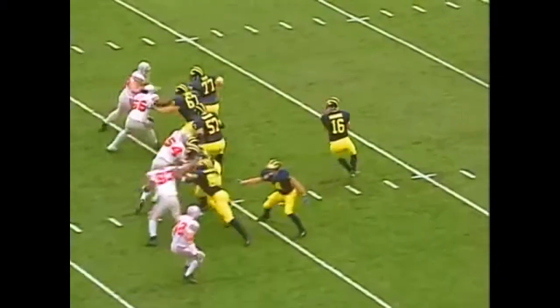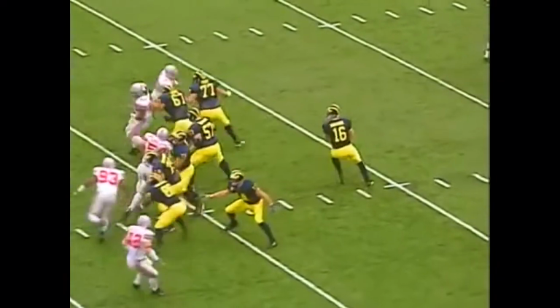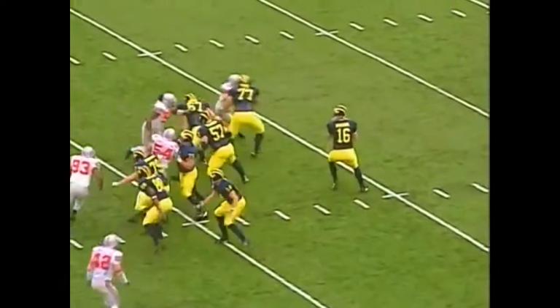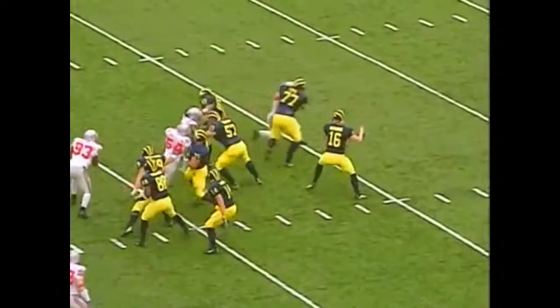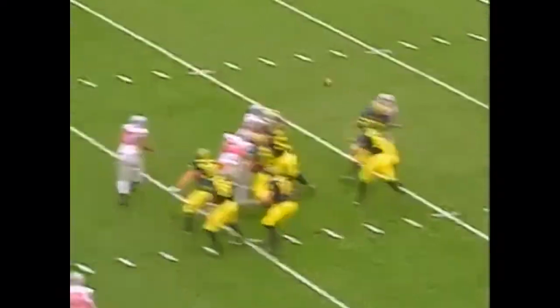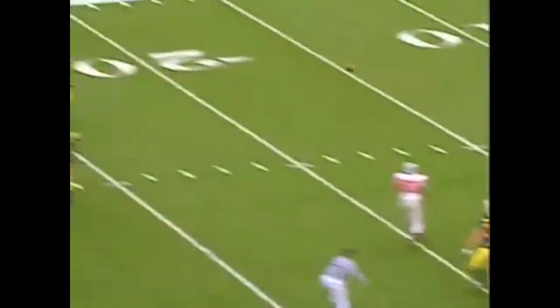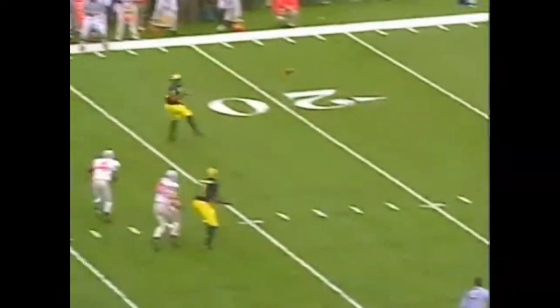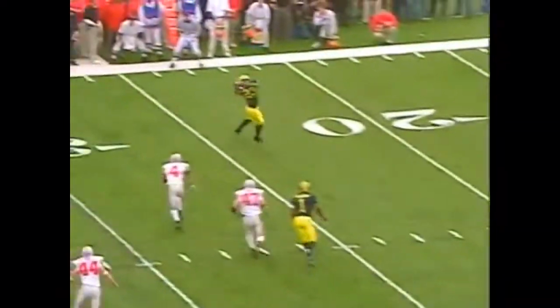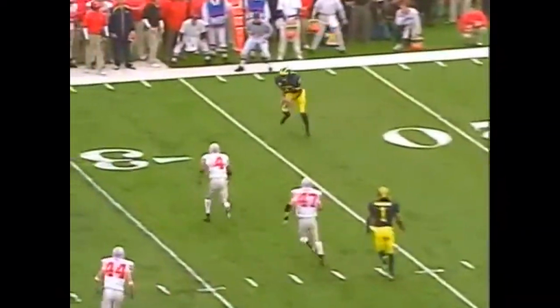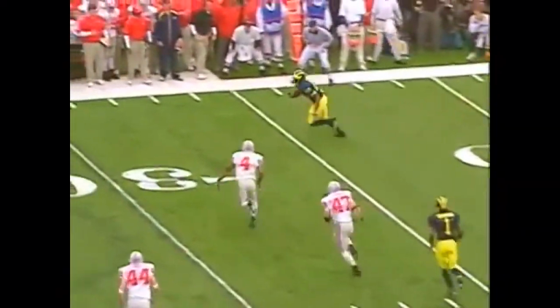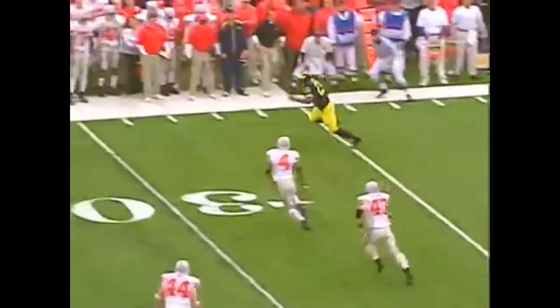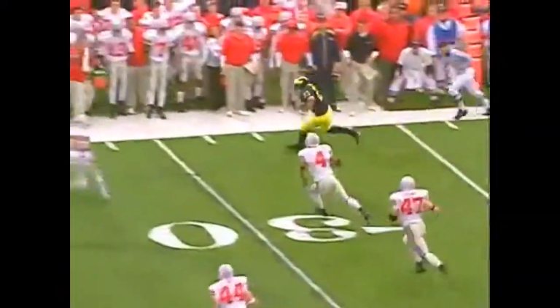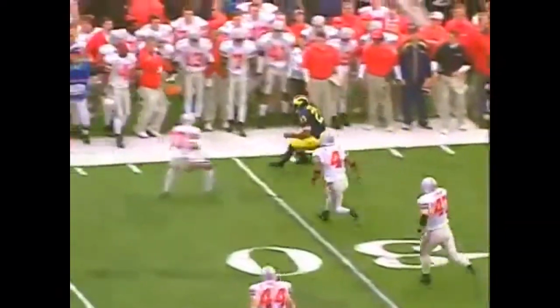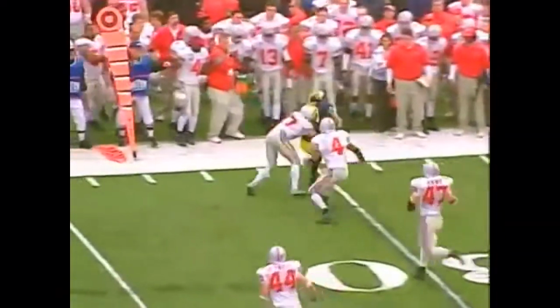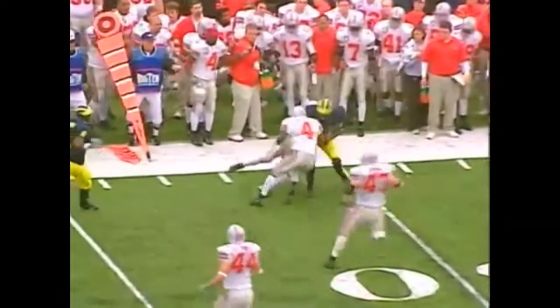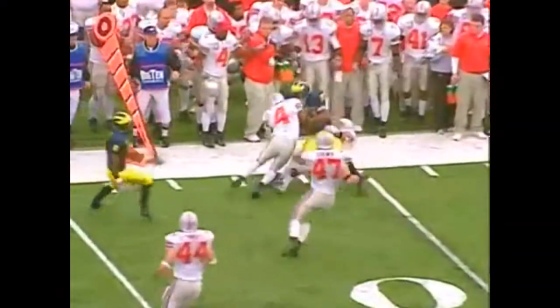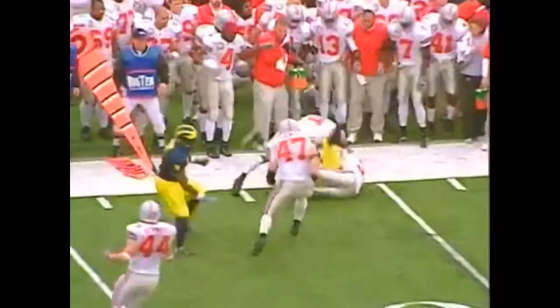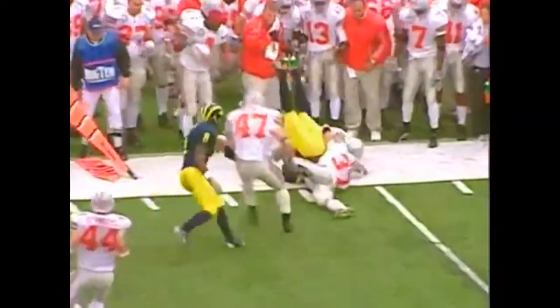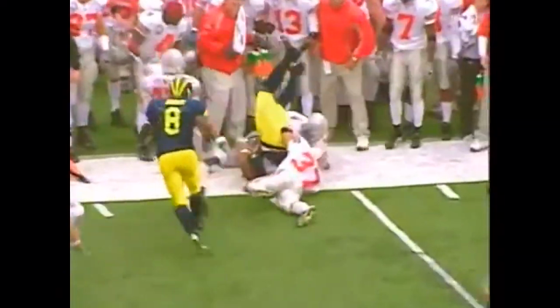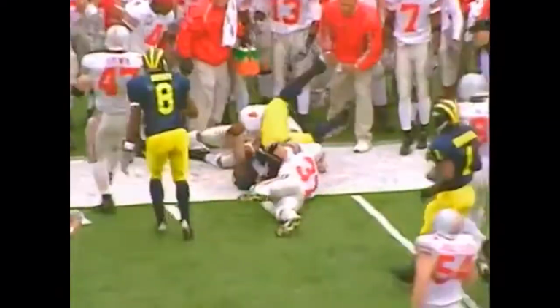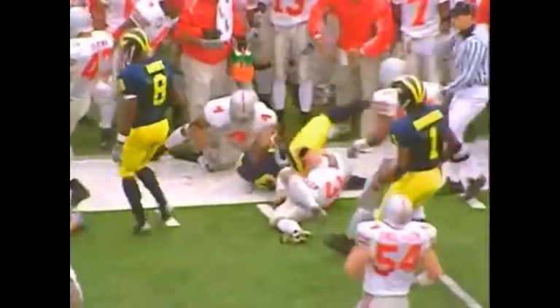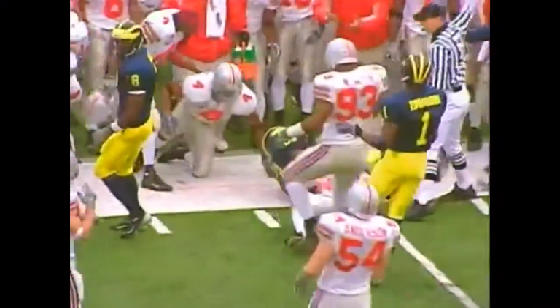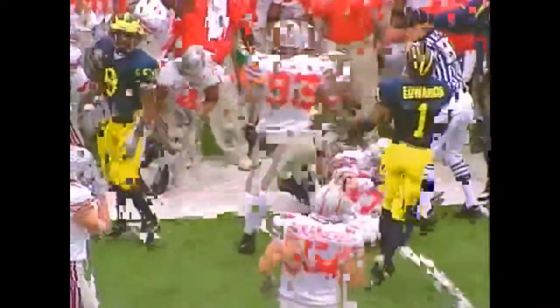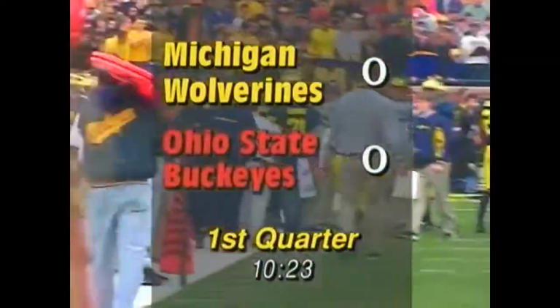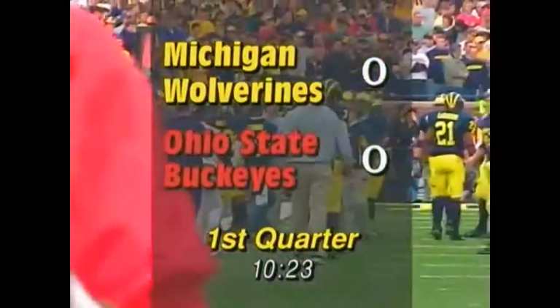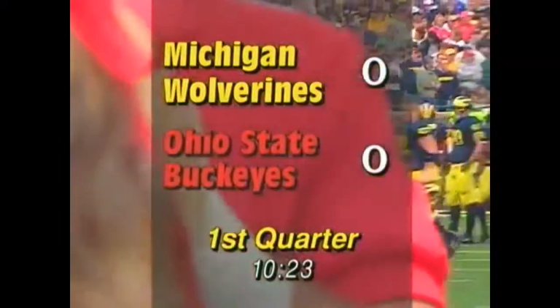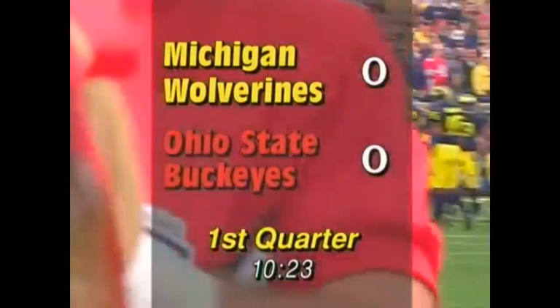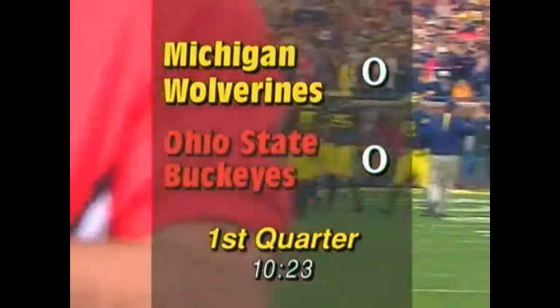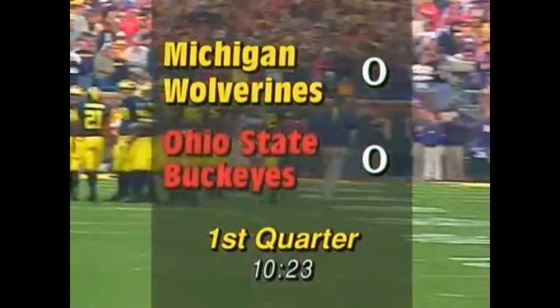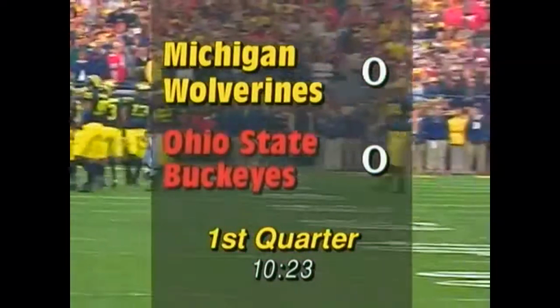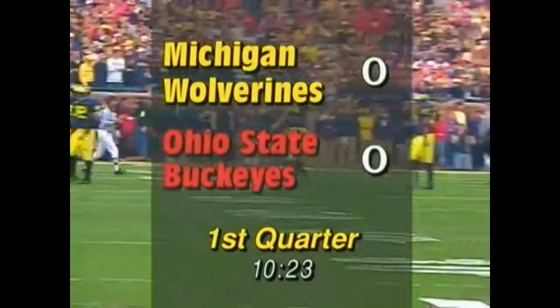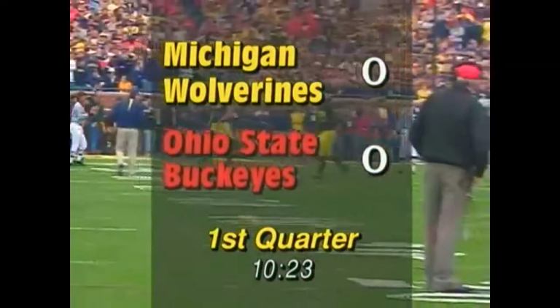Nobody in the backfield. Navarra to throw on second and ten. Right flat — he fires to Perry. Got it. Turns it upfield to the third. He tries to spin through a tackle, as they're accustomed to doing to their opponents quite often.